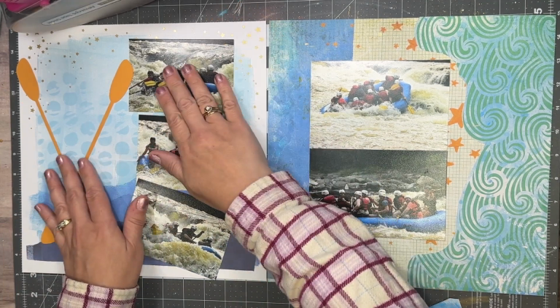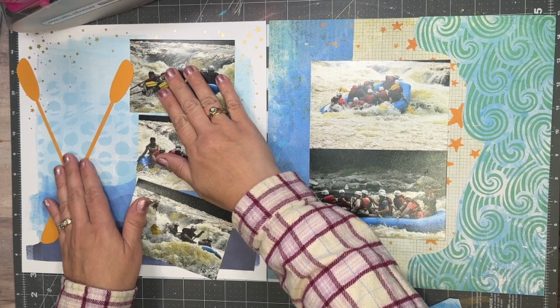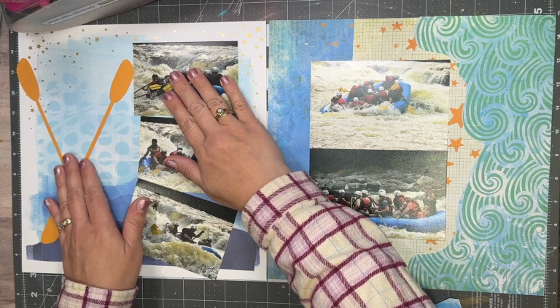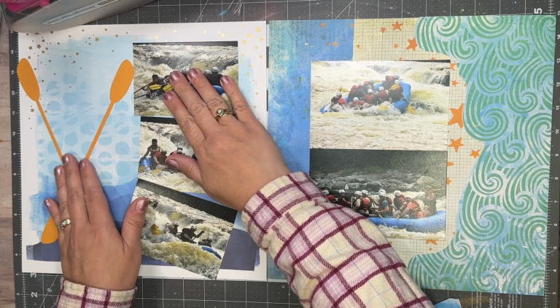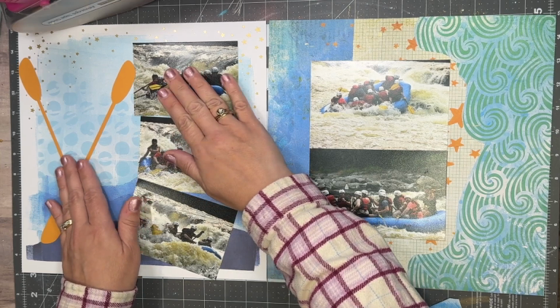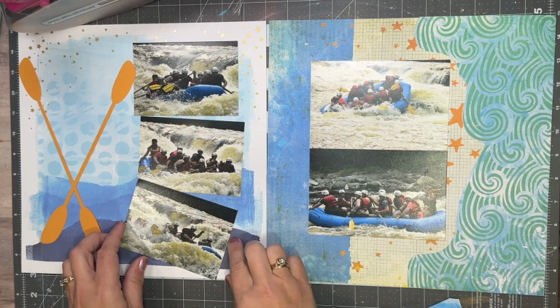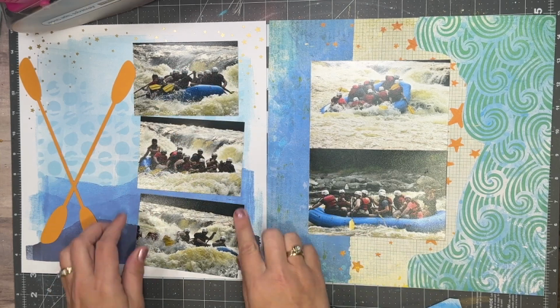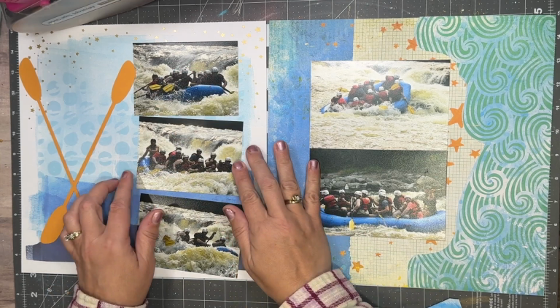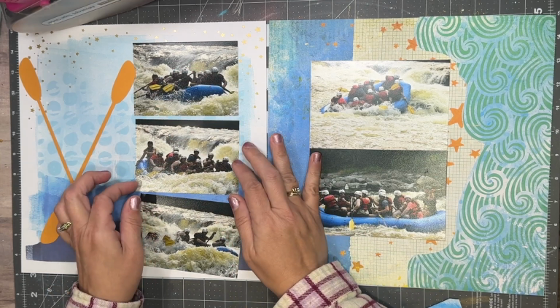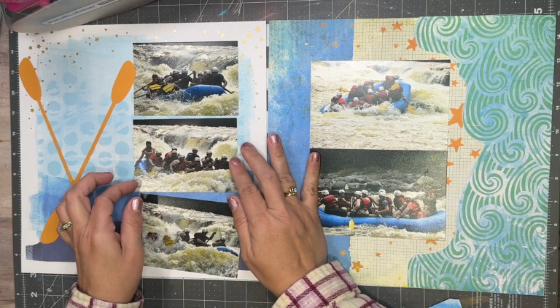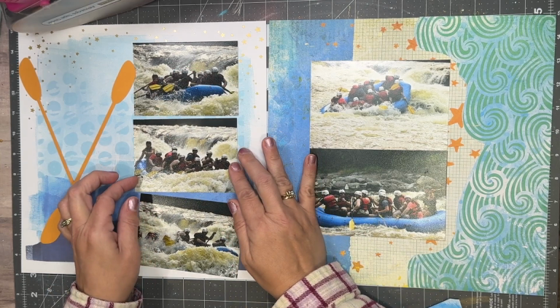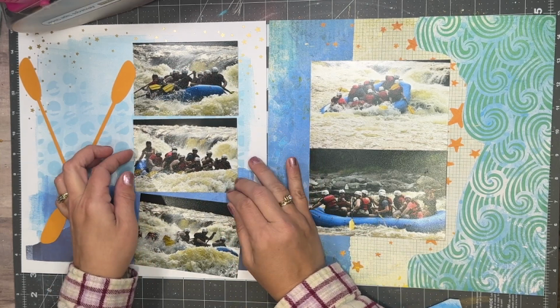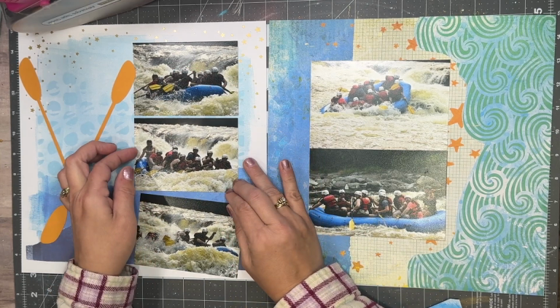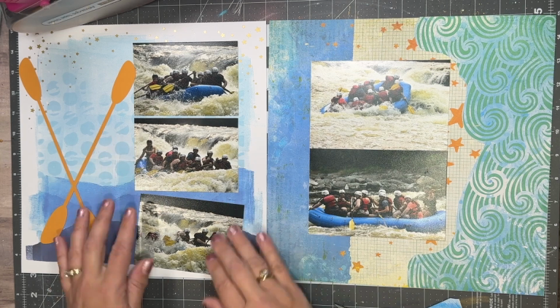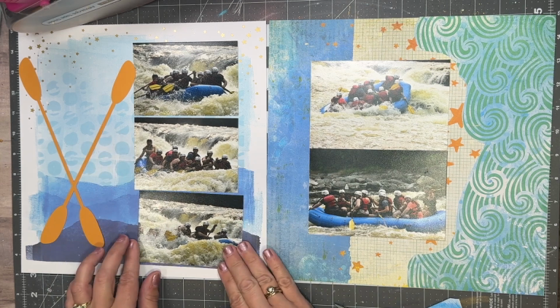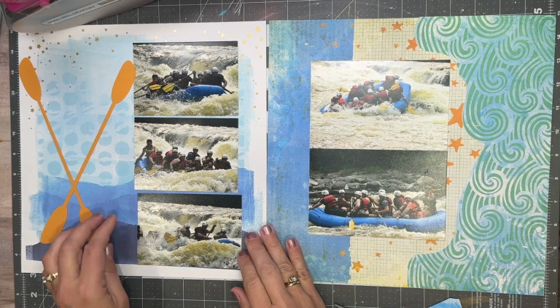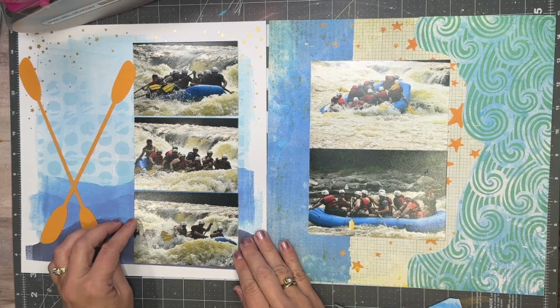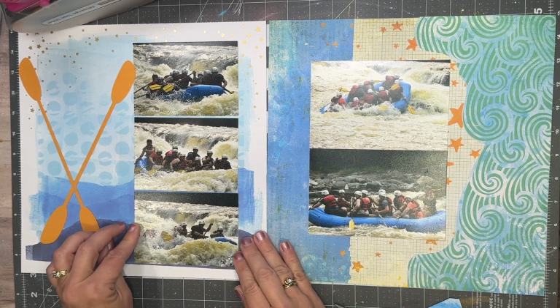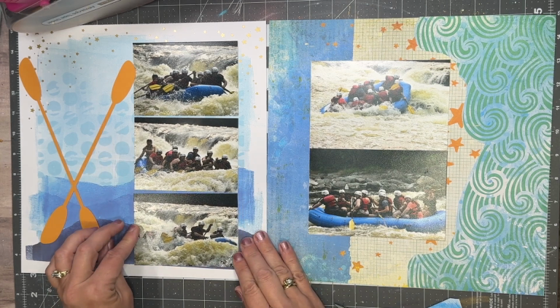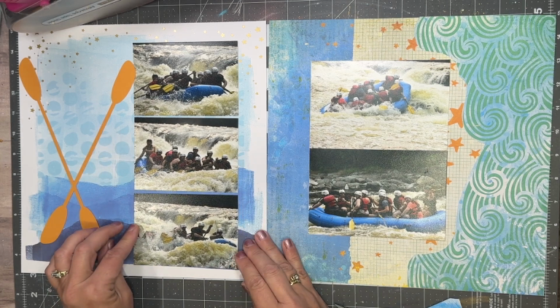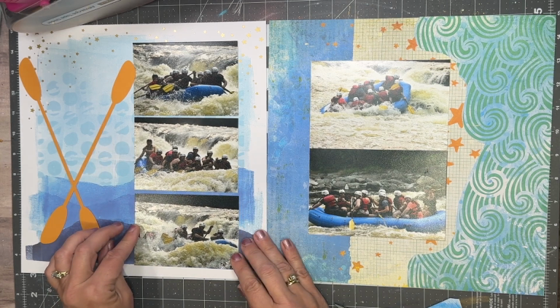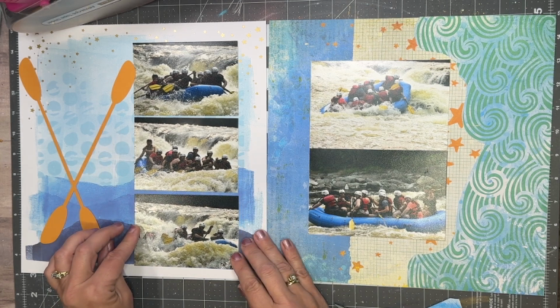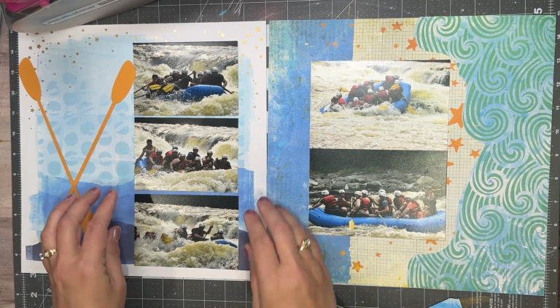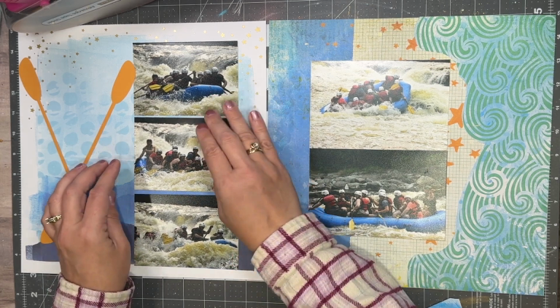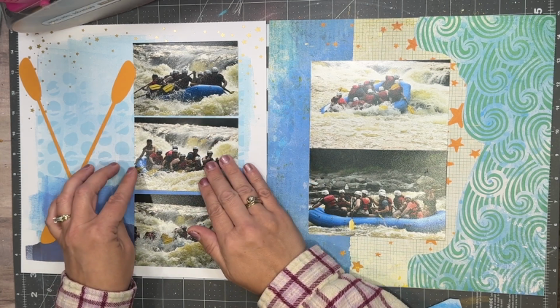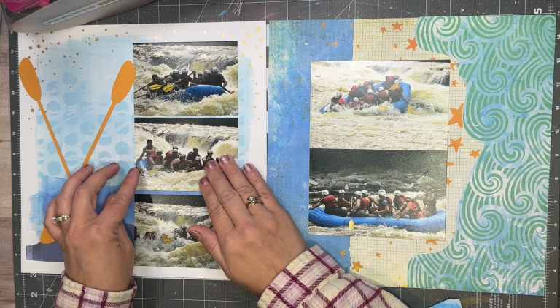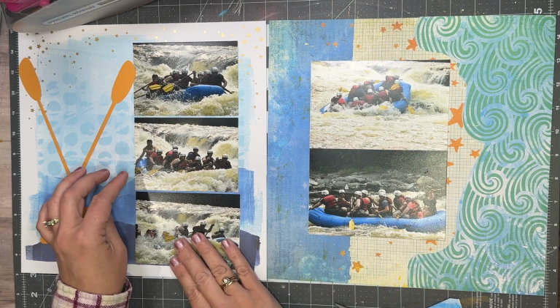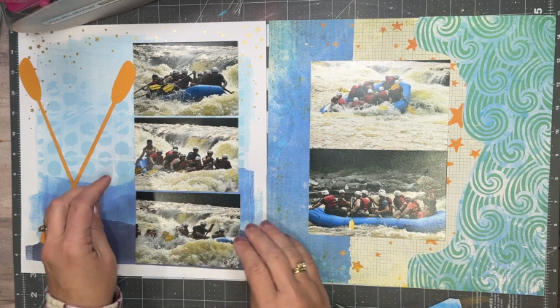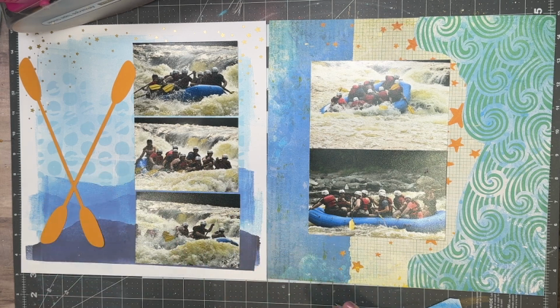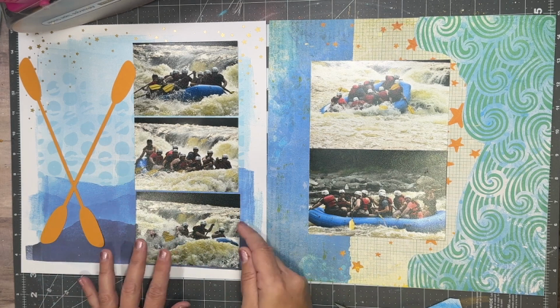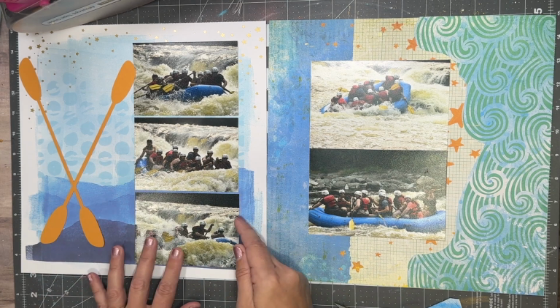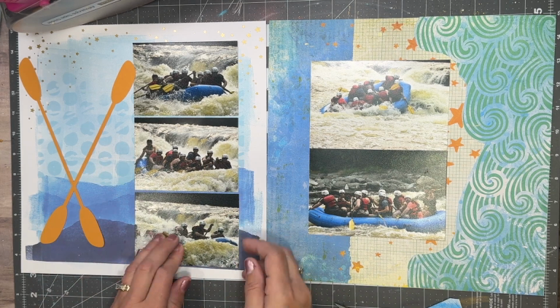I think there's a butterfly too. I am not doing the frames like she has. On the right-hand side, she just had one photo and I managed to get two in there.